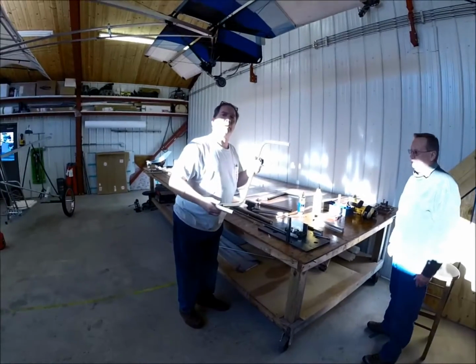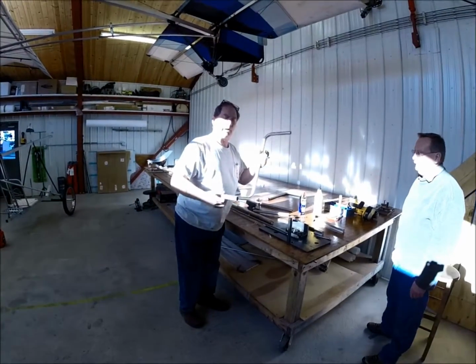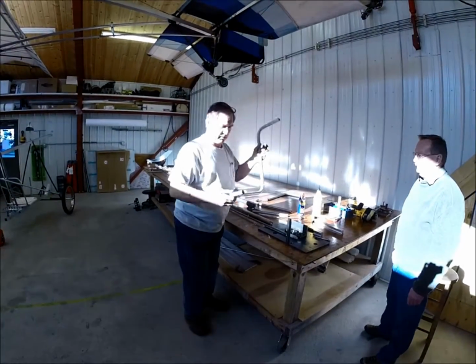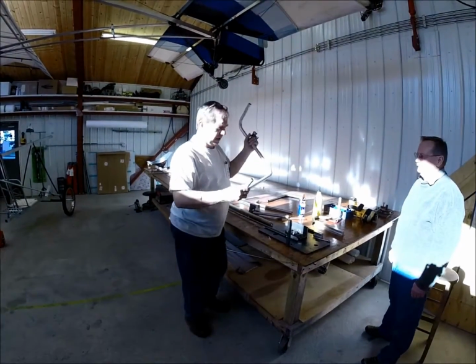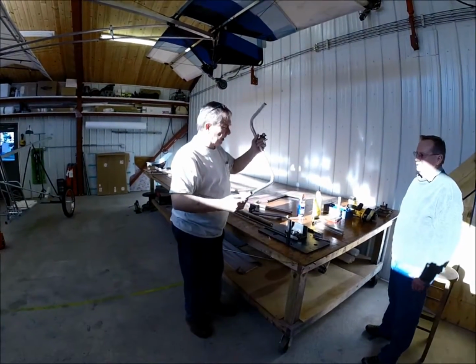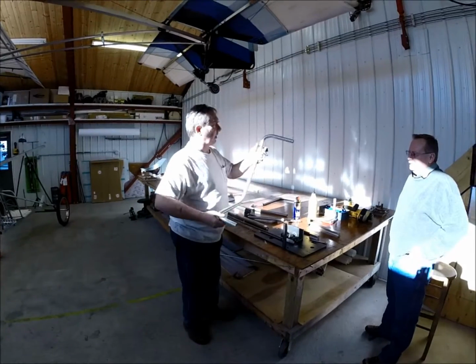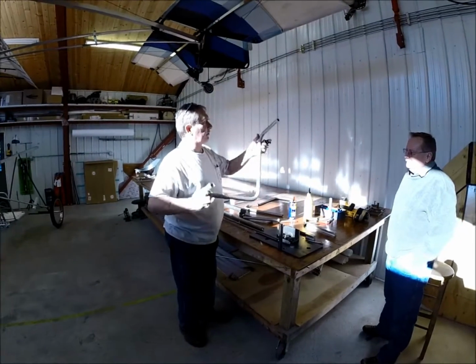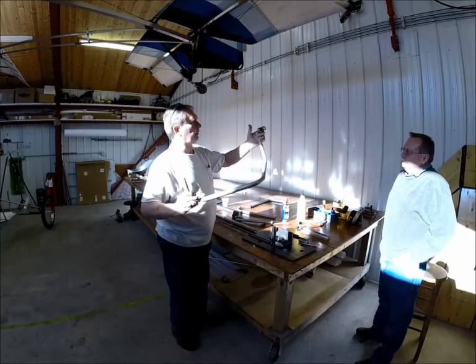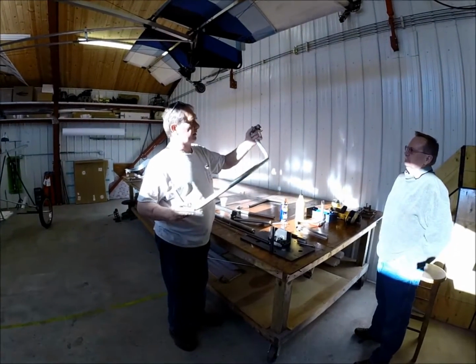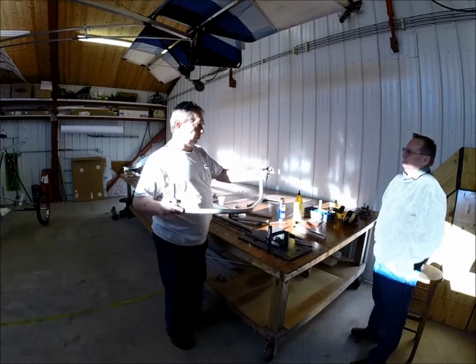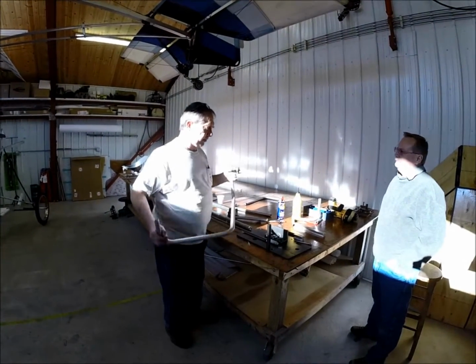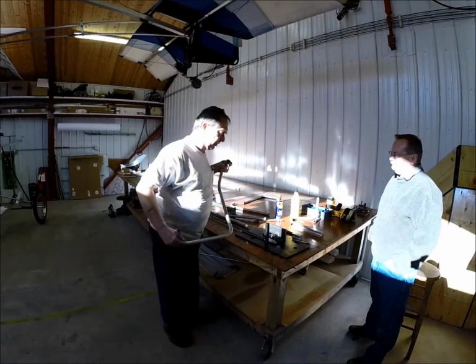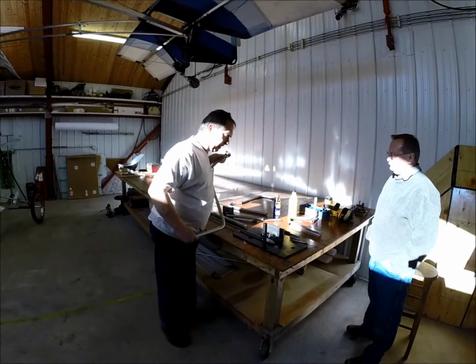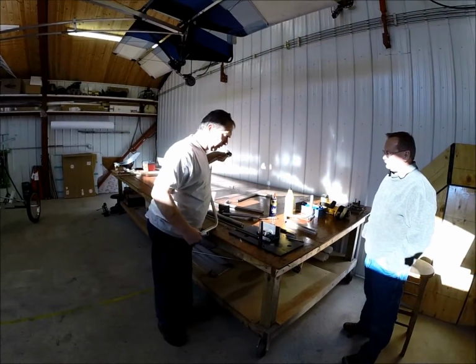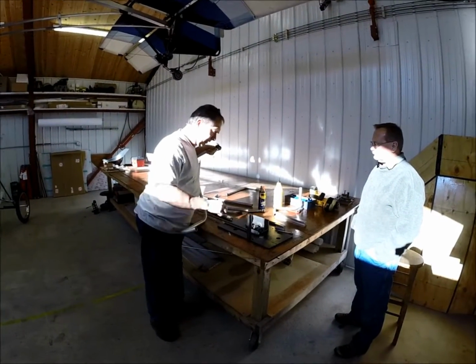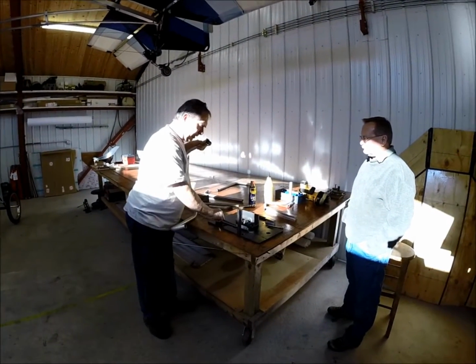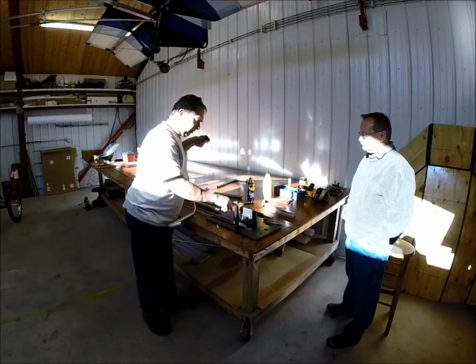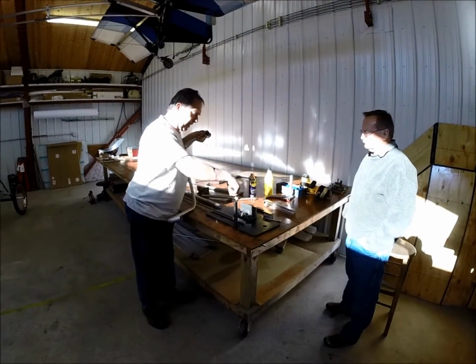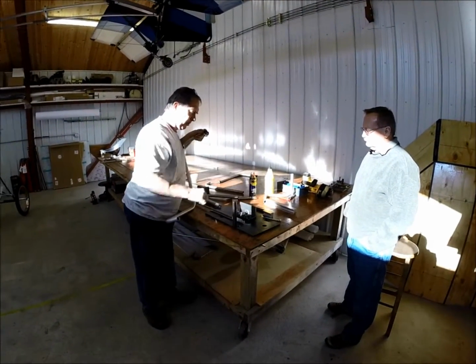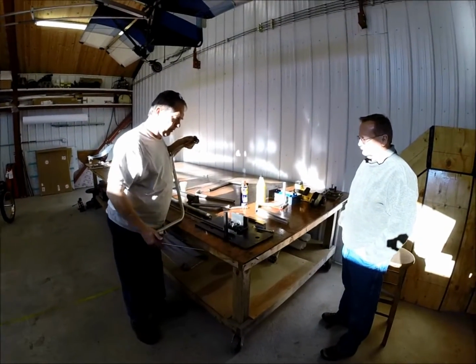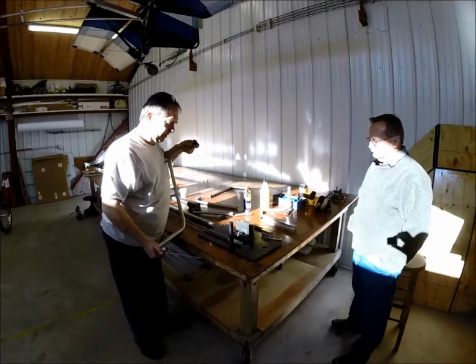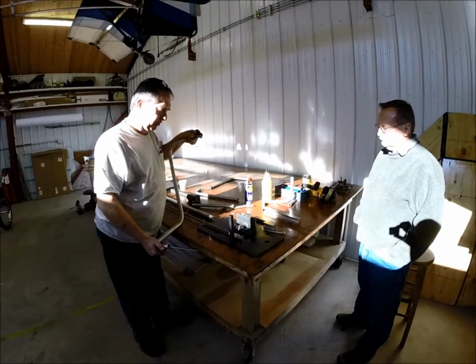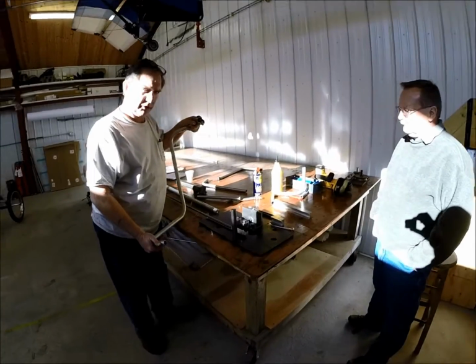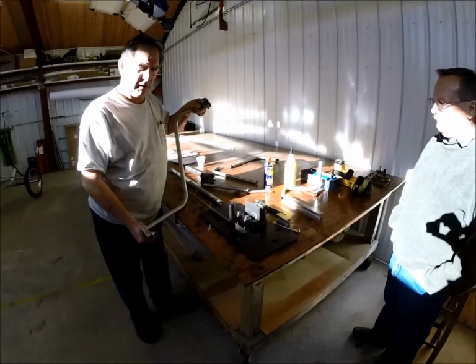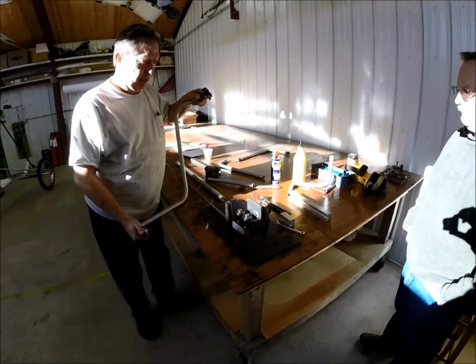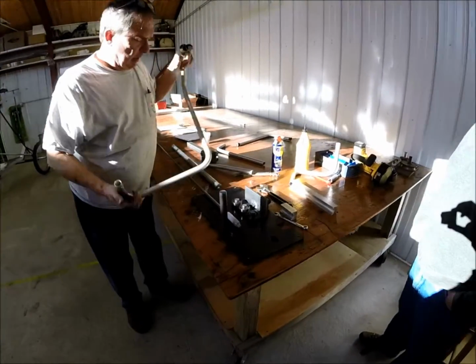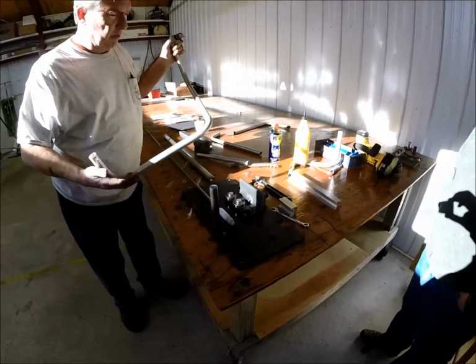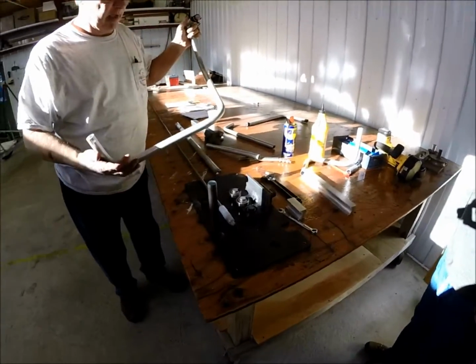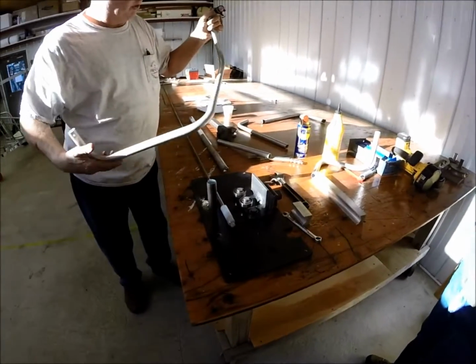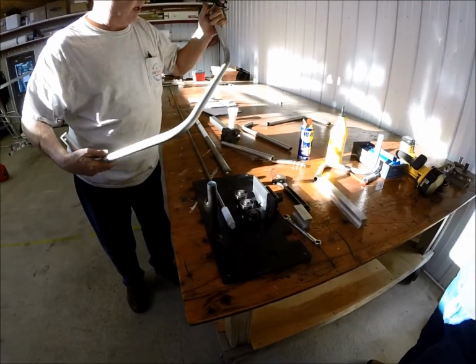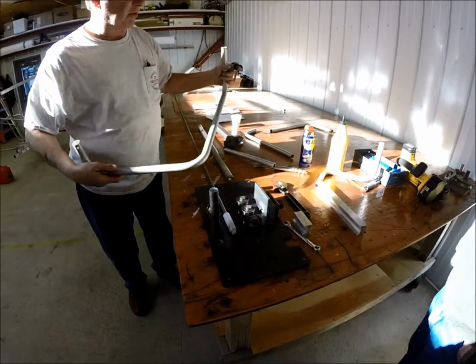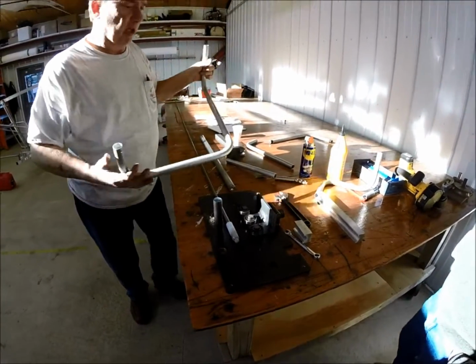Here we are at the Skunk Works. We're looking at this new bender because Bill Esker in Arizona wanted to know how this new bender works. And I got some examples here now.